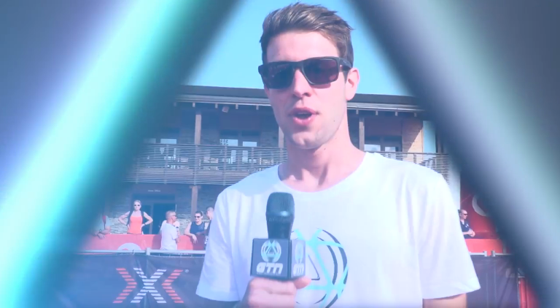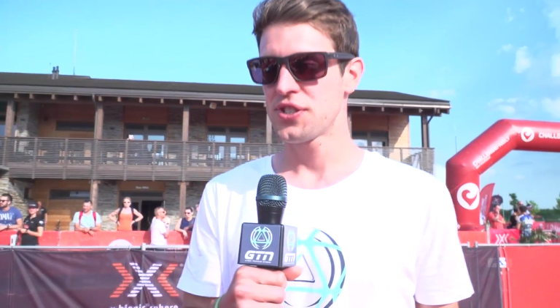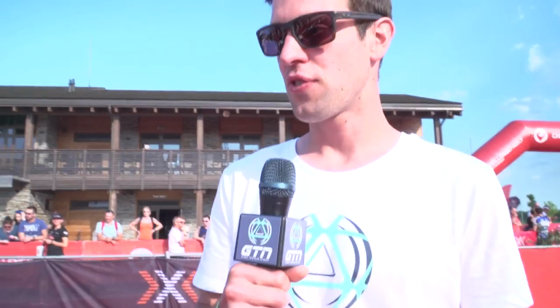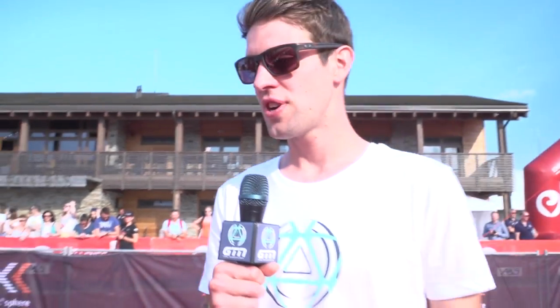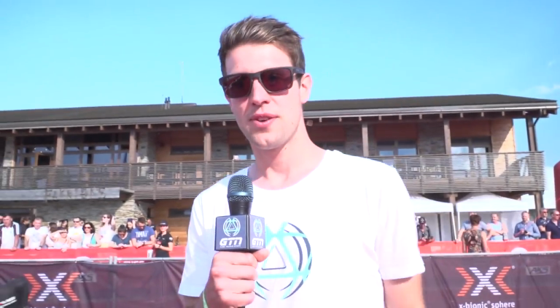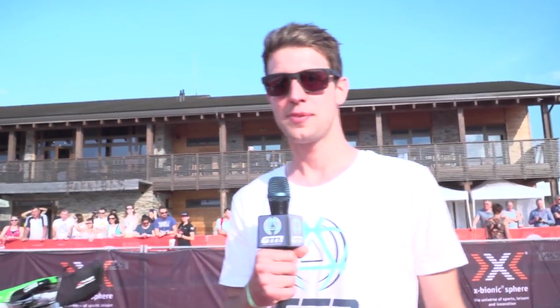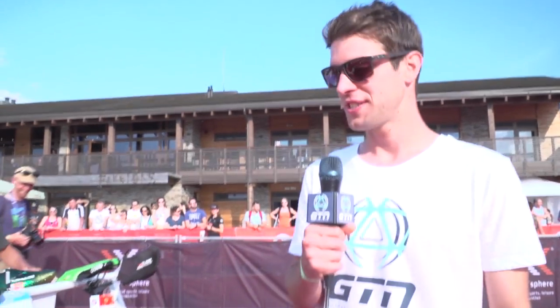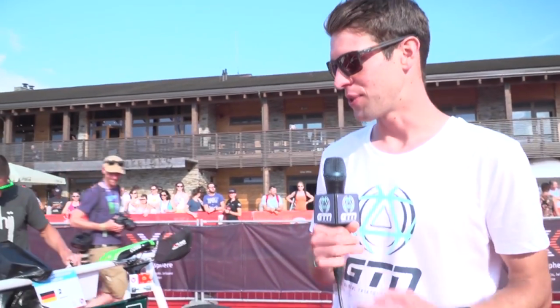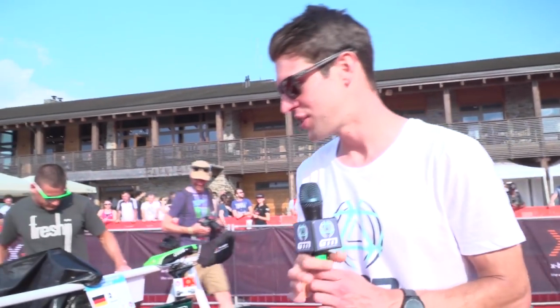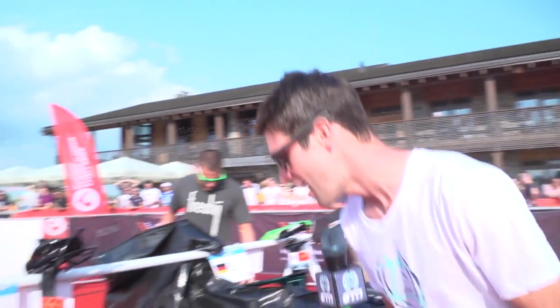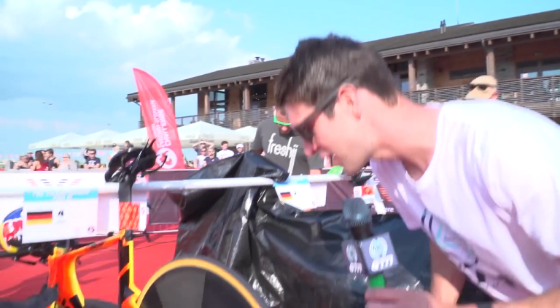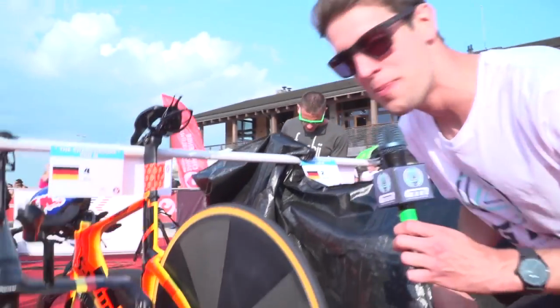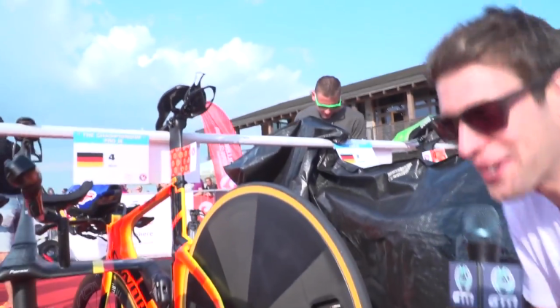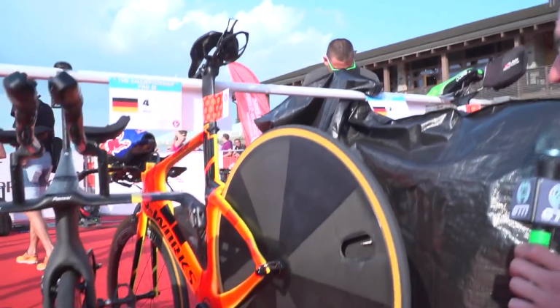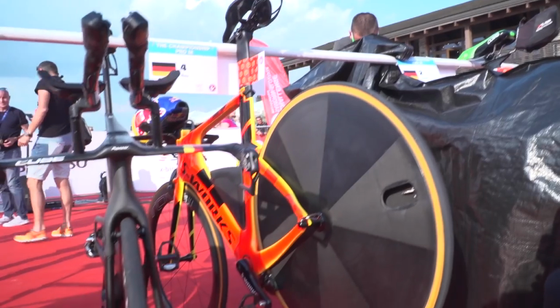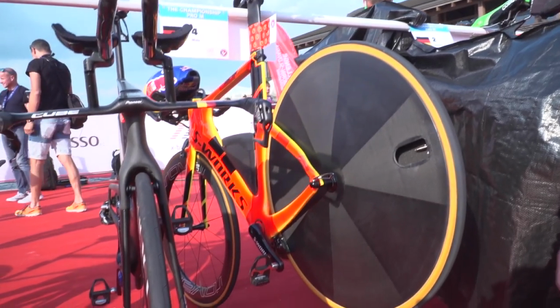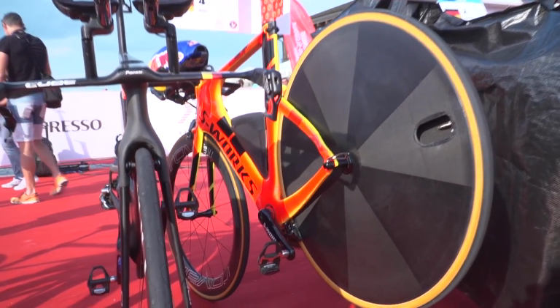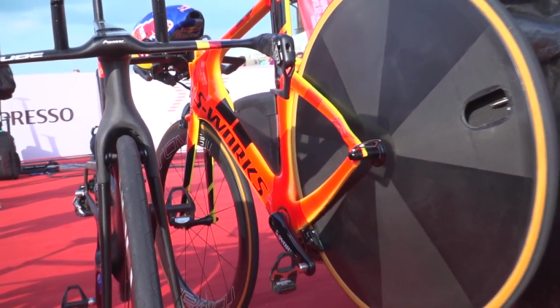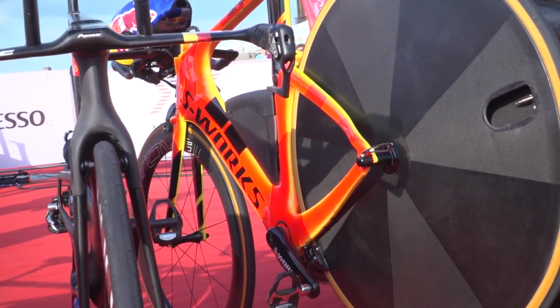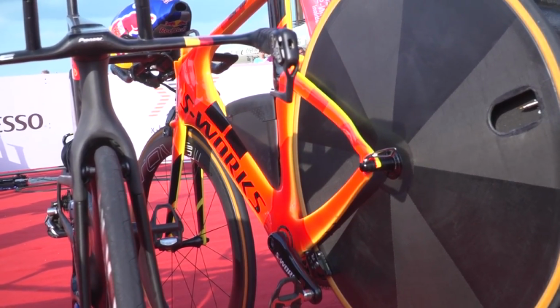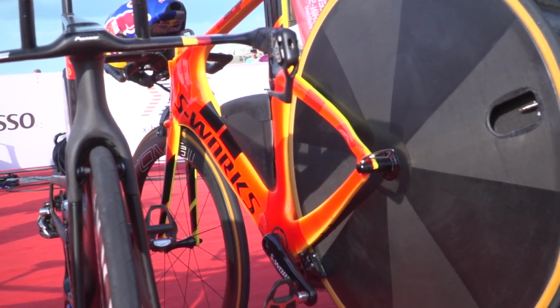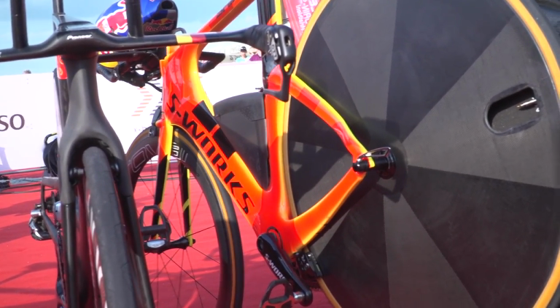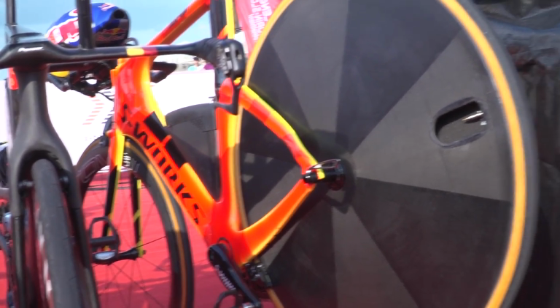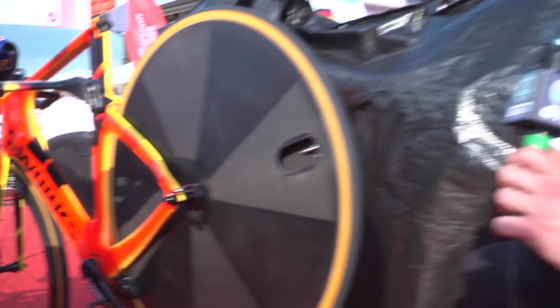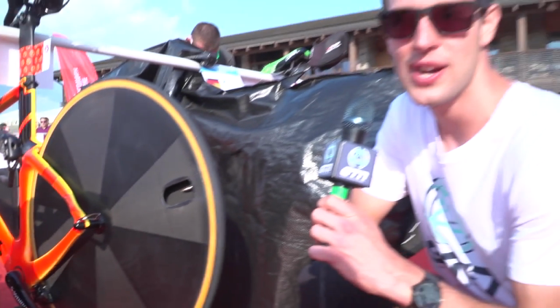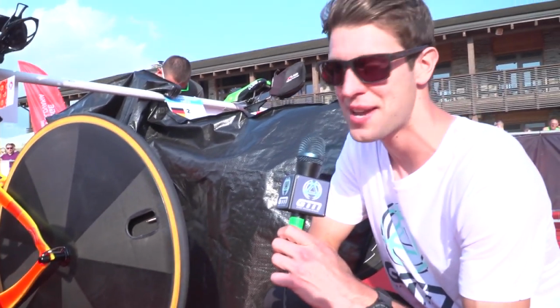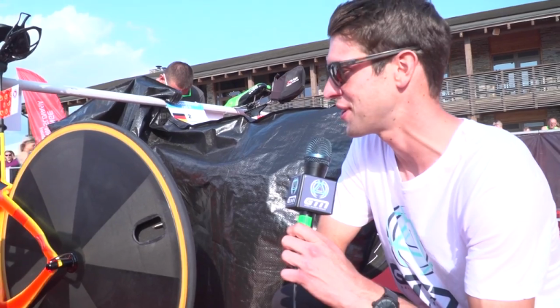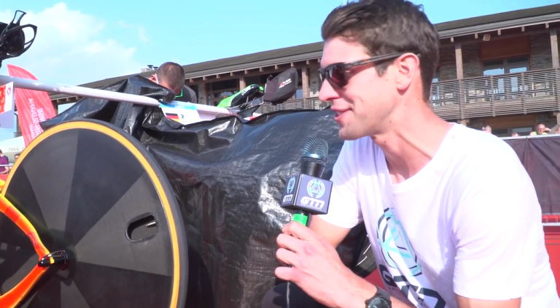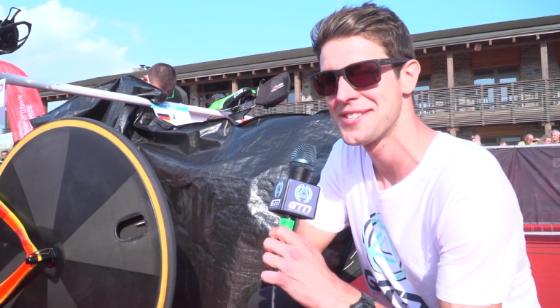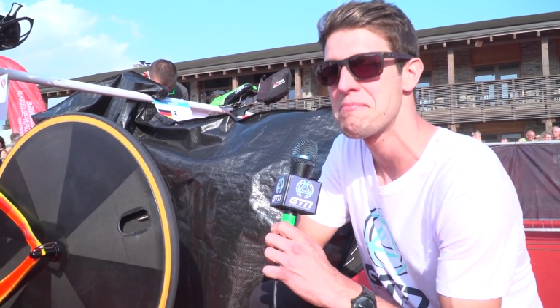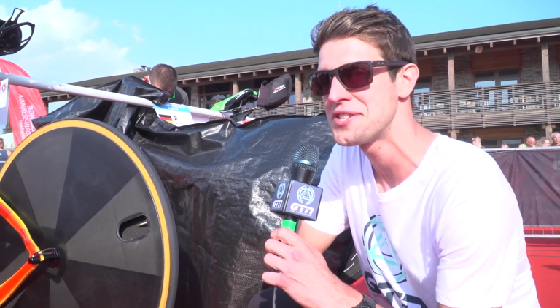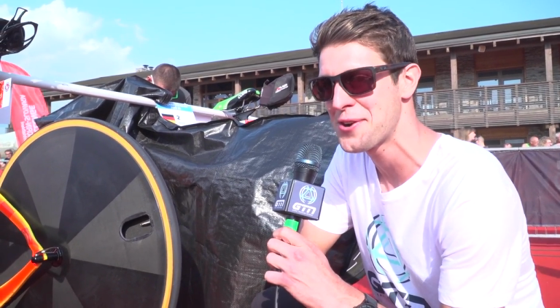We just stumbled across Richard Murray's Specialized S-Works Shiv — check out the paintwork on this. This is the torch paintwork, so it goes from a deep red to a yellow as the temperature increases. Pretty cool.